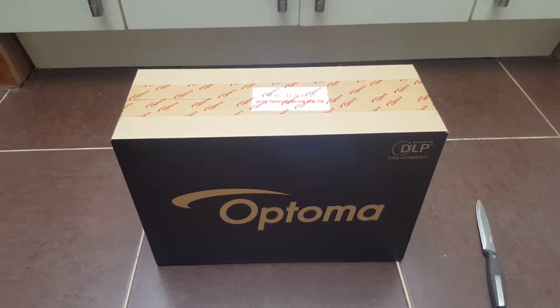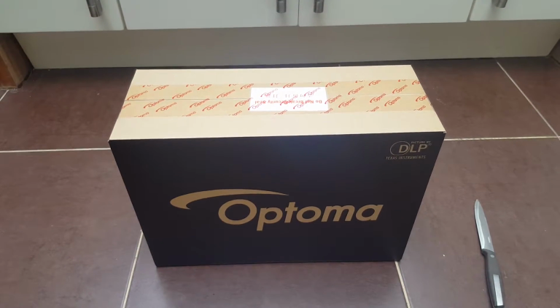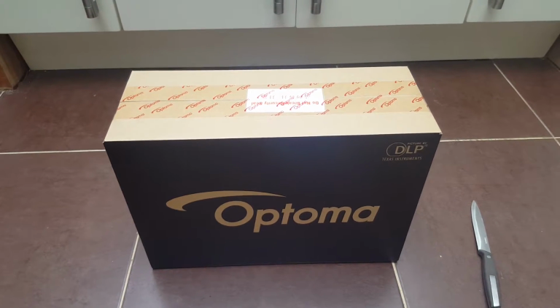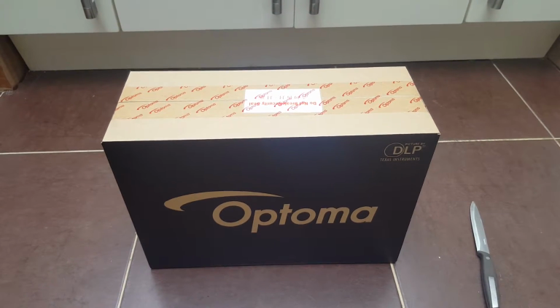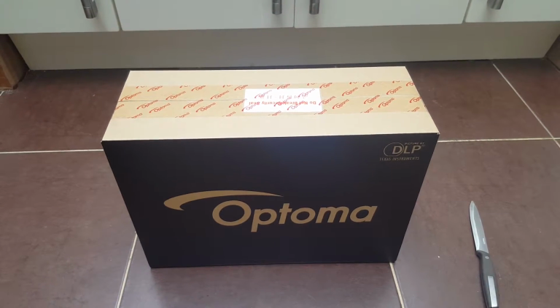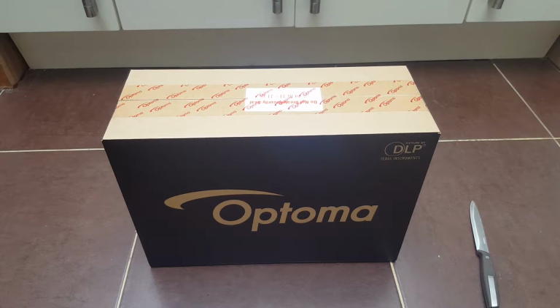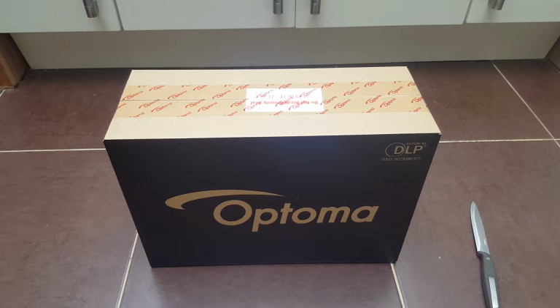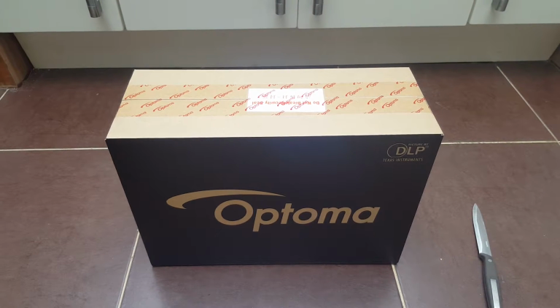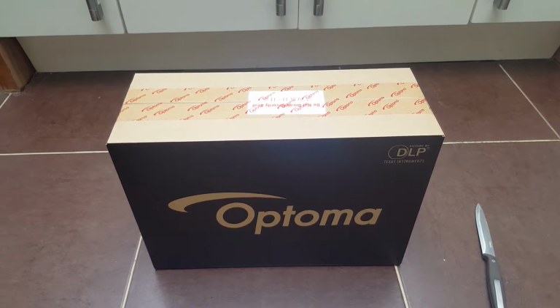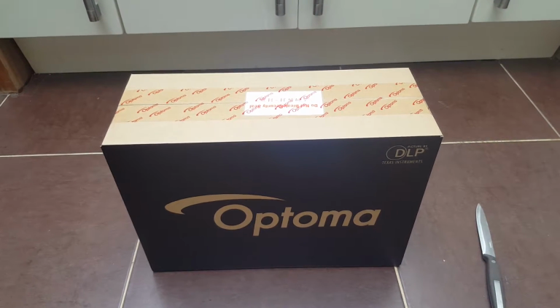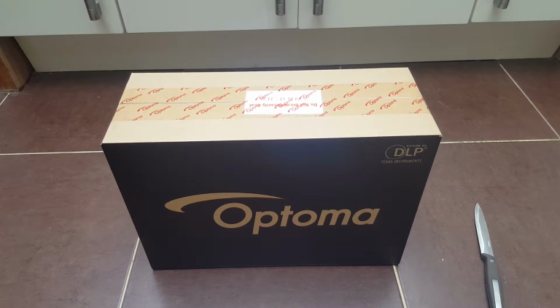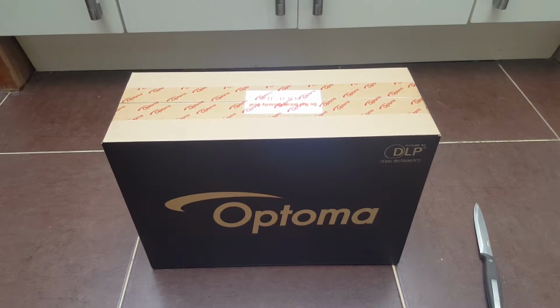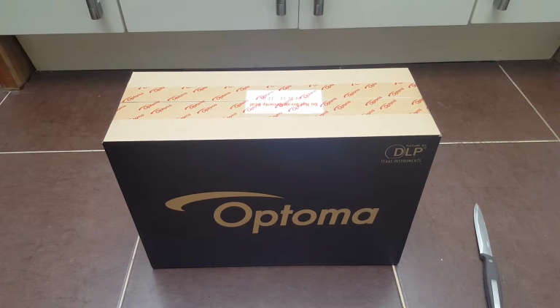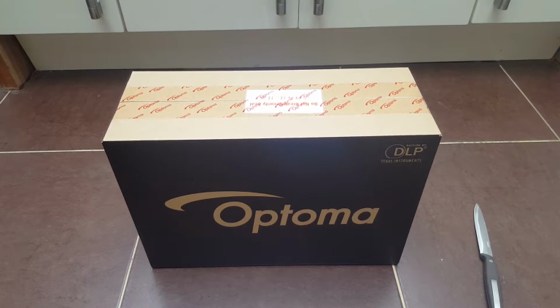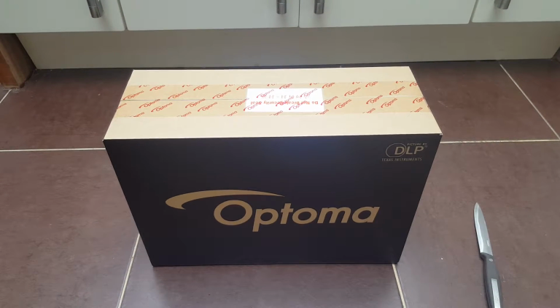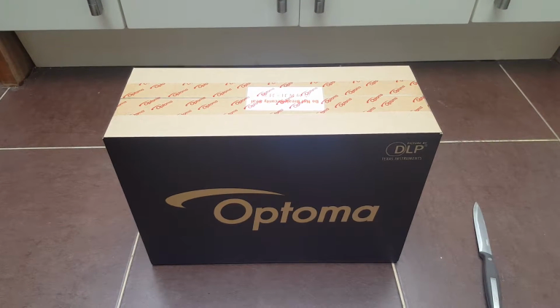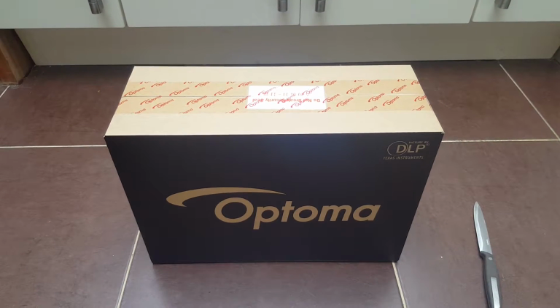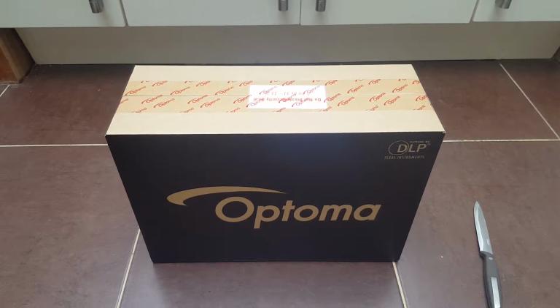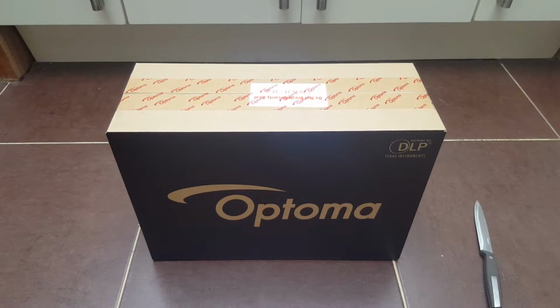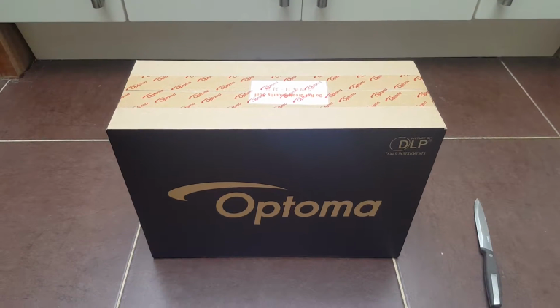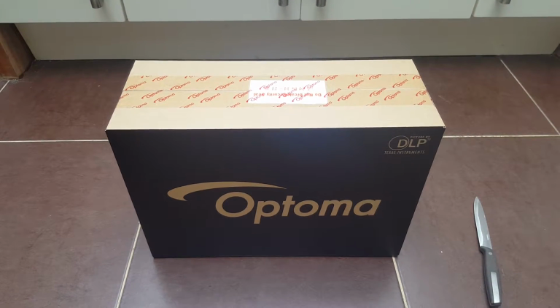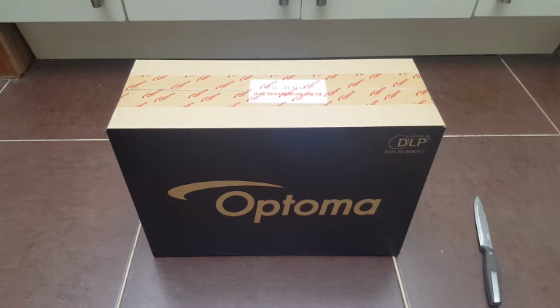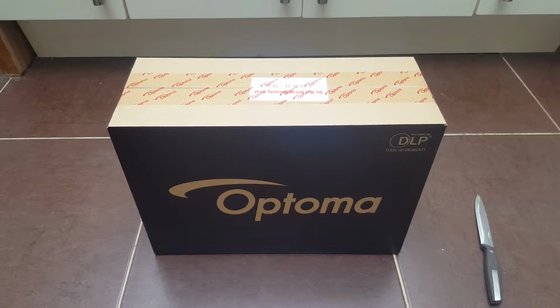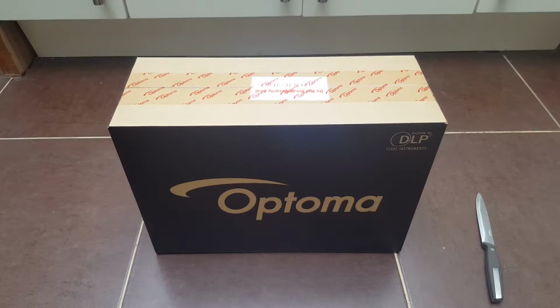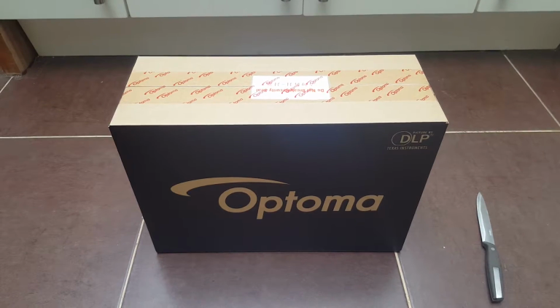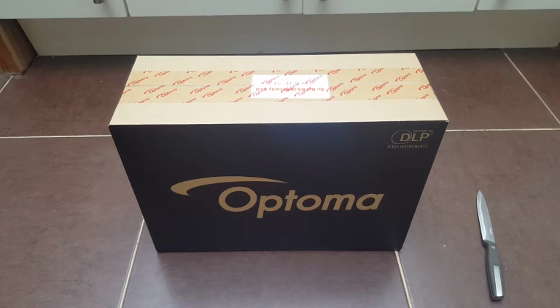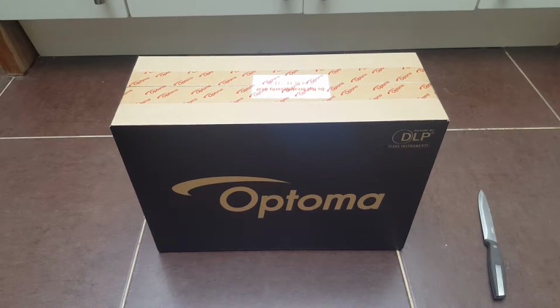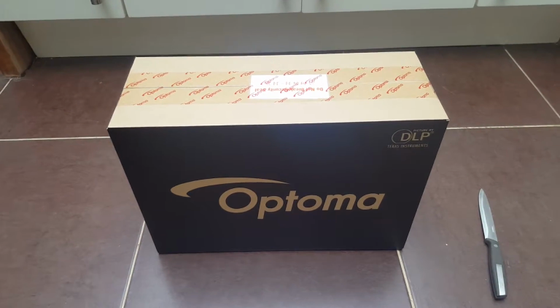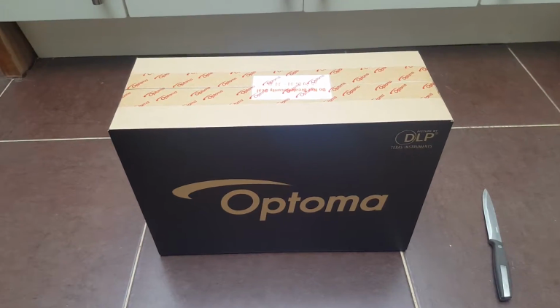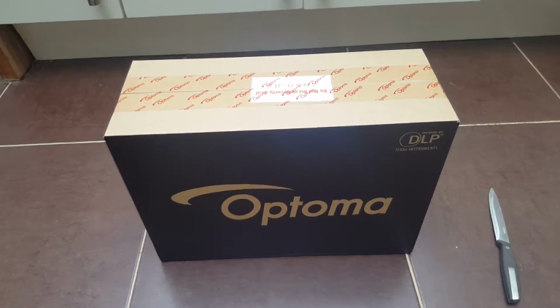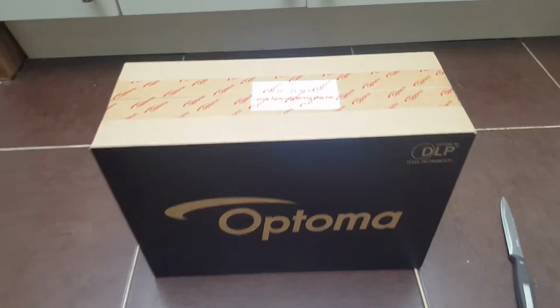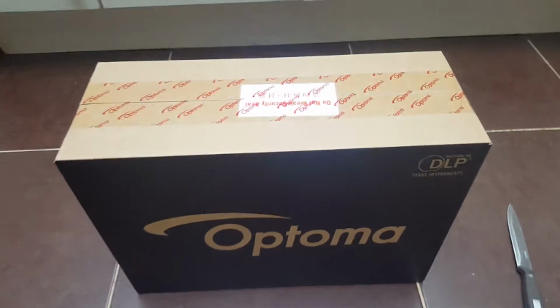Here's just the unboxing video. After this, I will show you the setup and give my verdict on the projector itself.